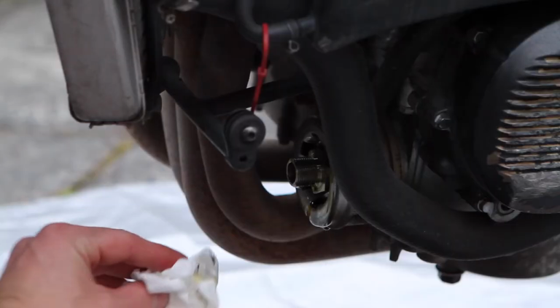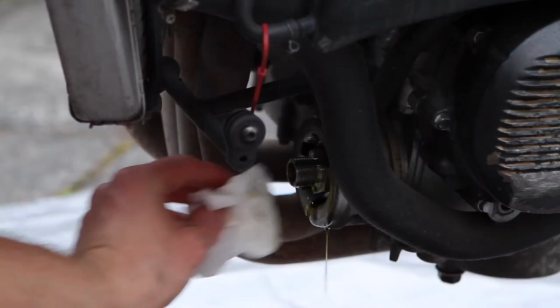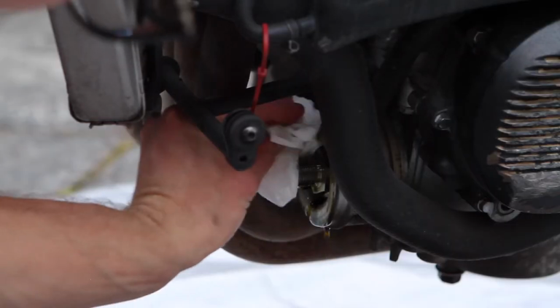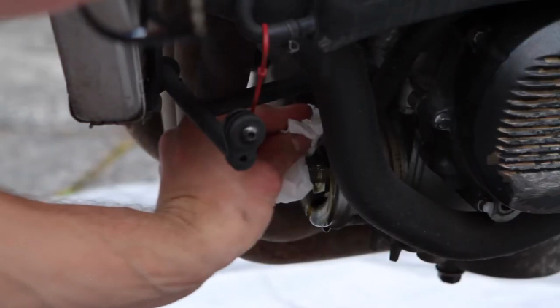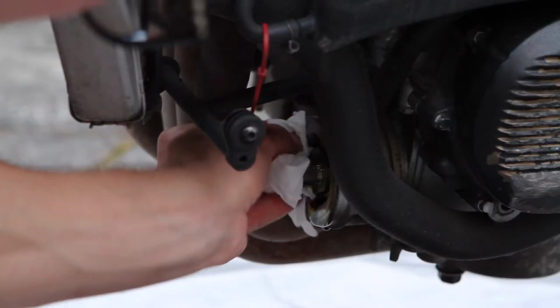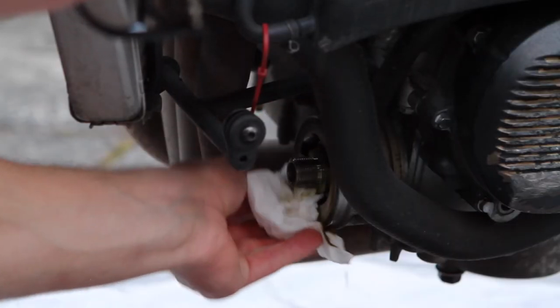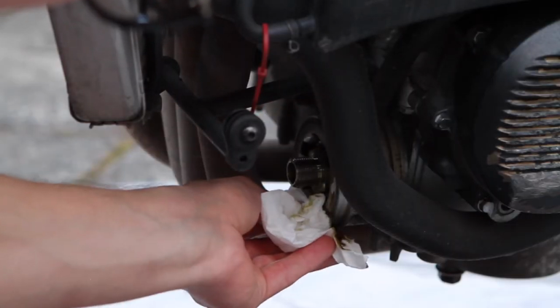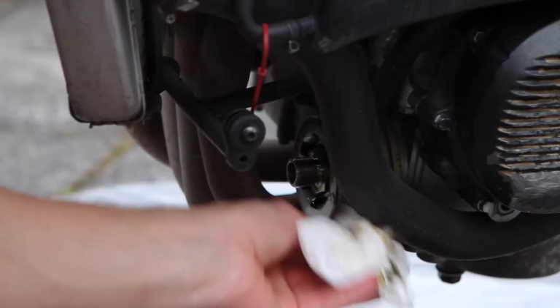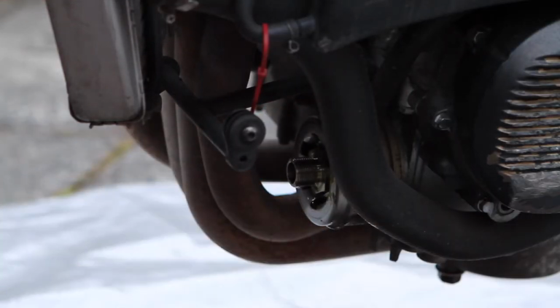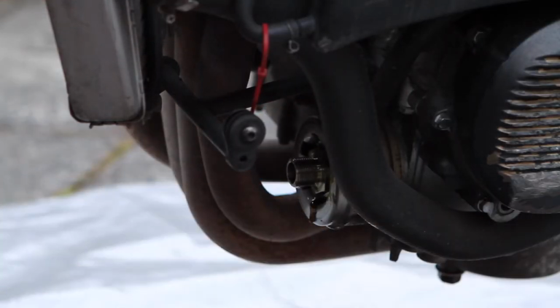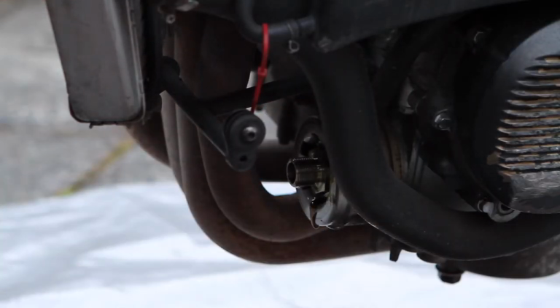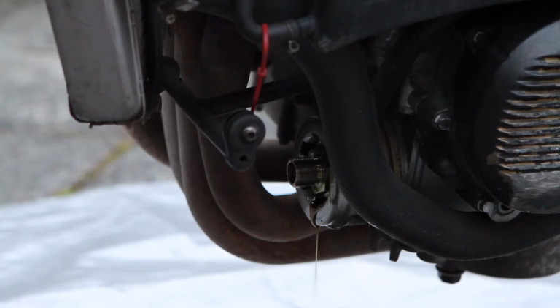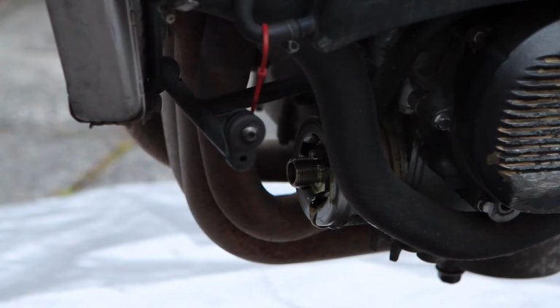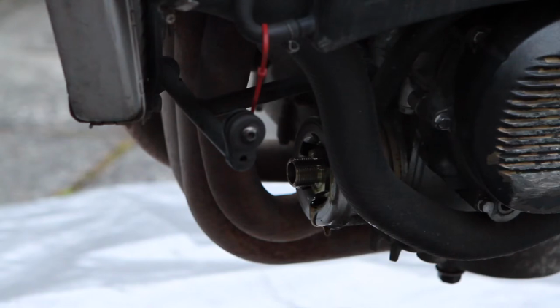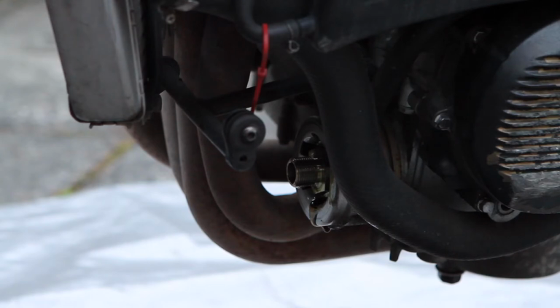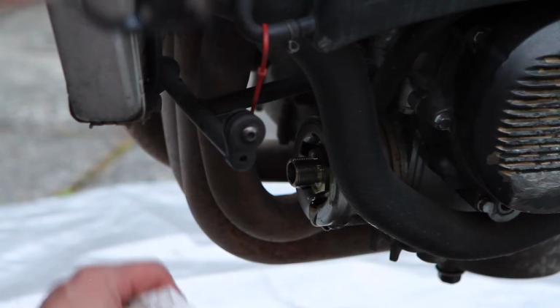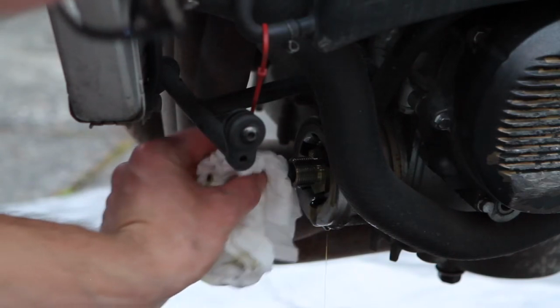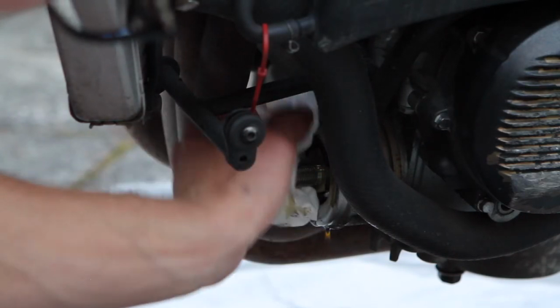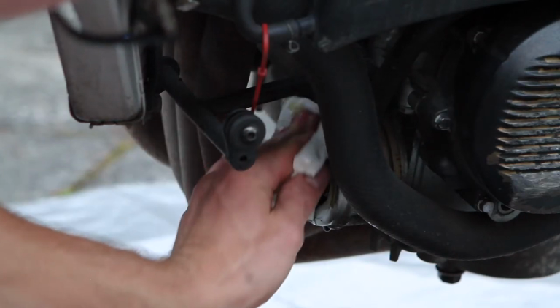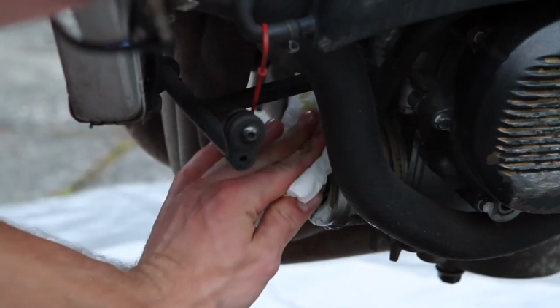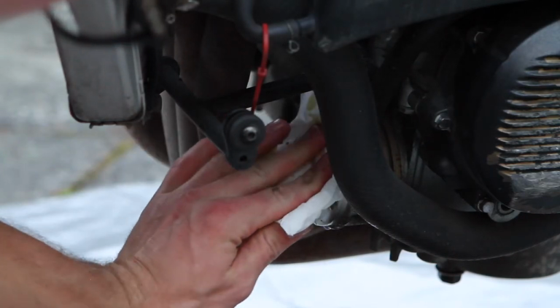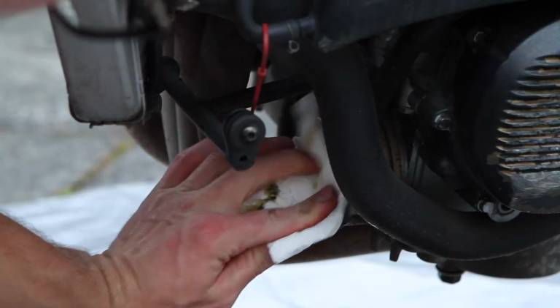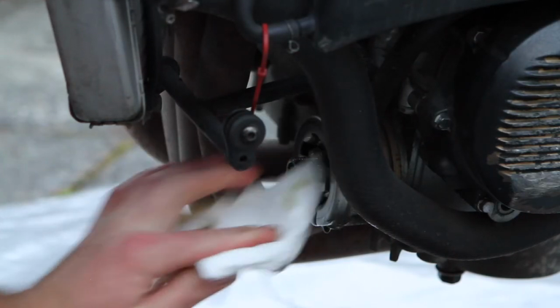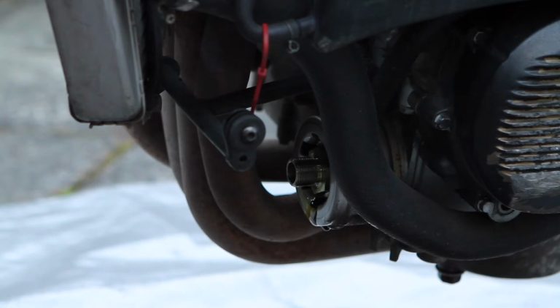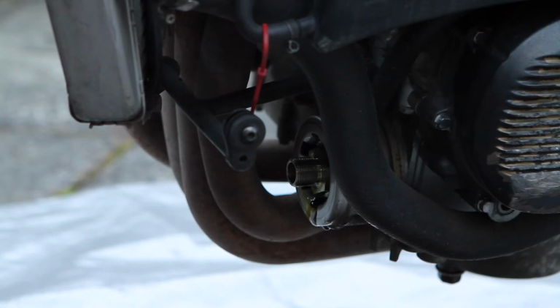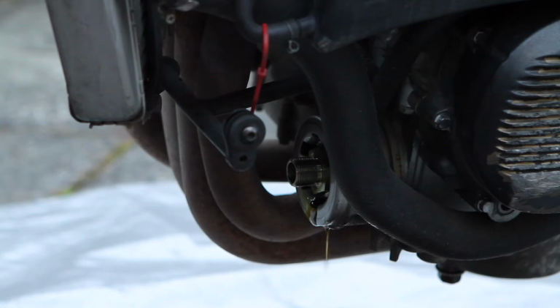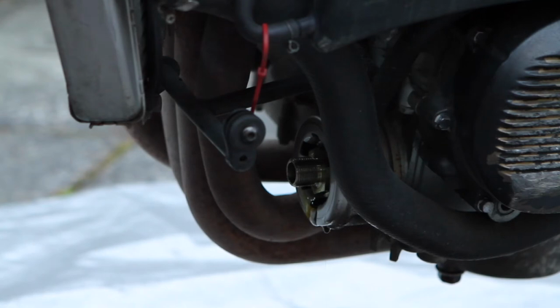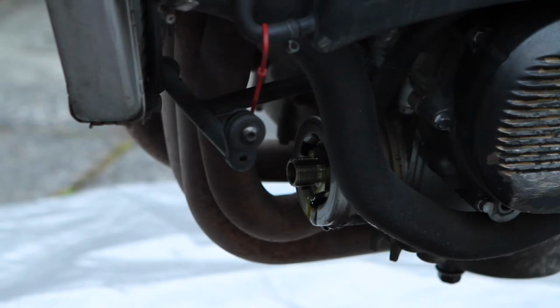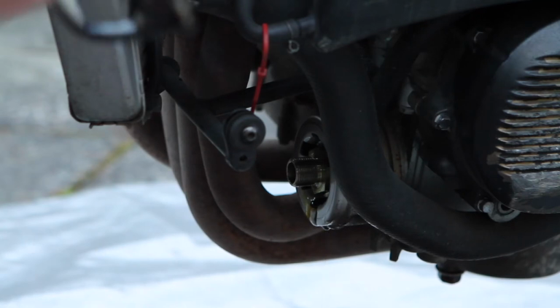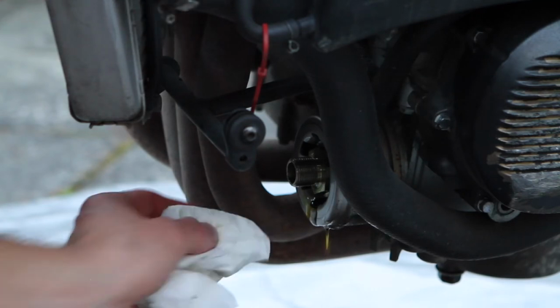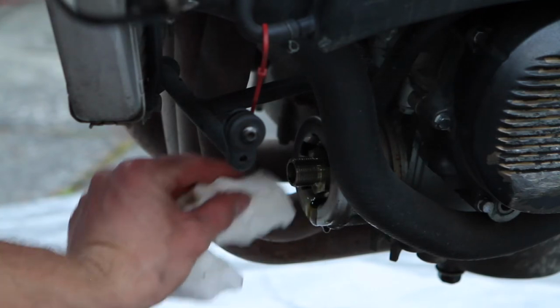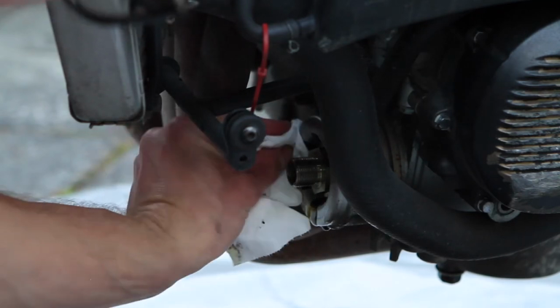Before you install your oil filter, you want to clean off the surface. On the ZX-6R the filter sits right at the front of the bike, so debris can collect around it — wipe that off and make sure you've got a fresh surface so you're not biting down on any dirt.